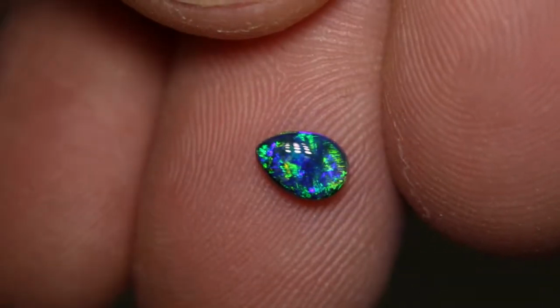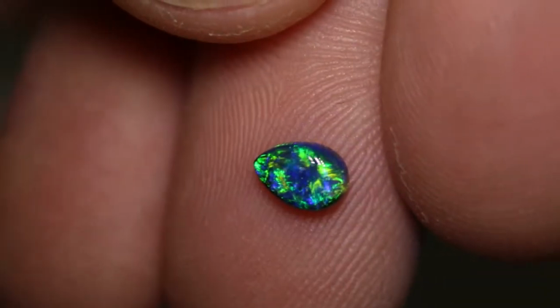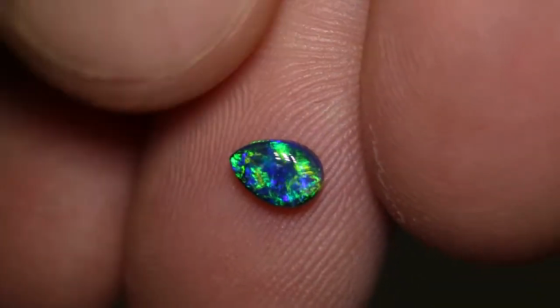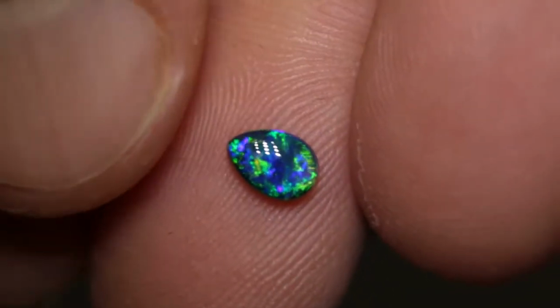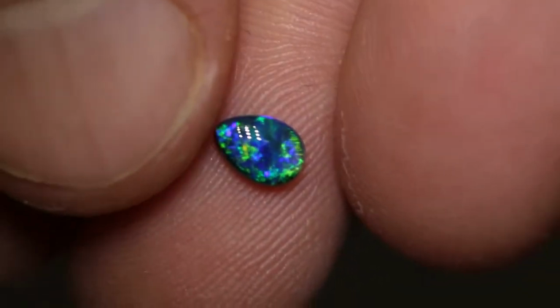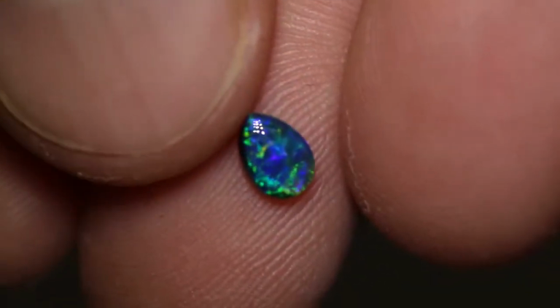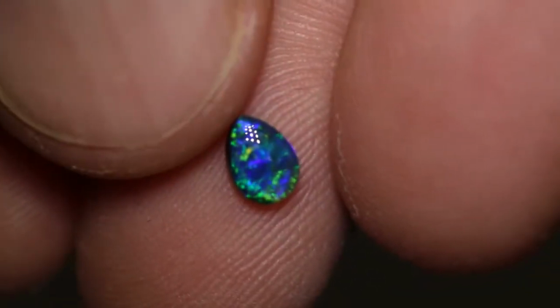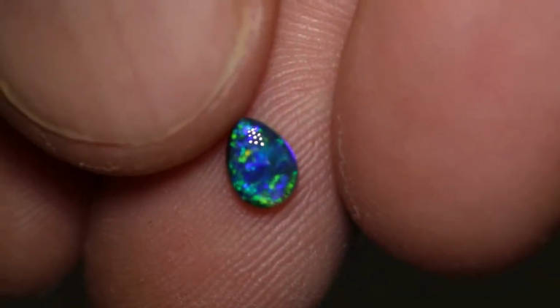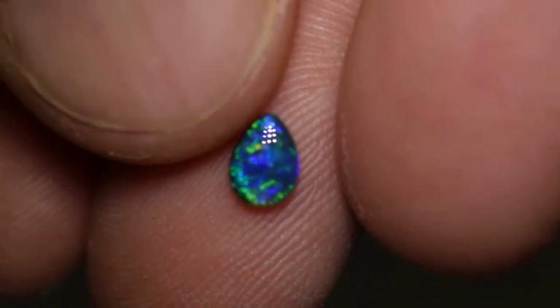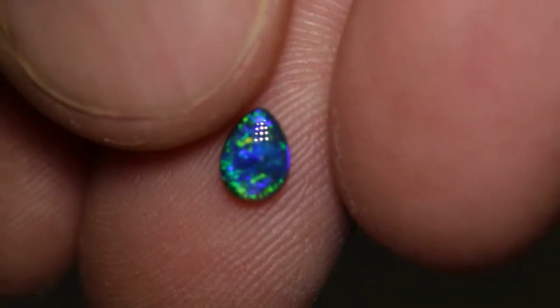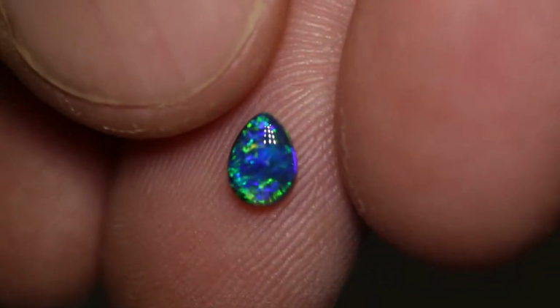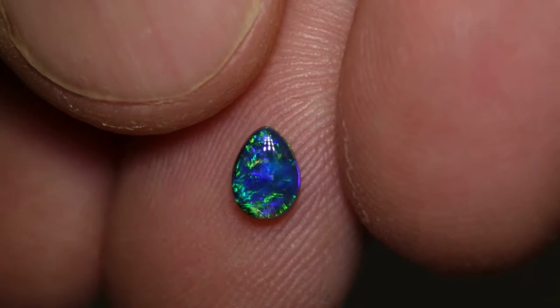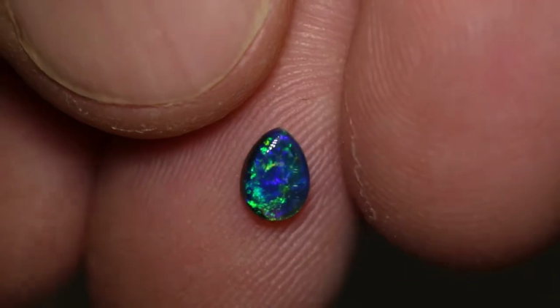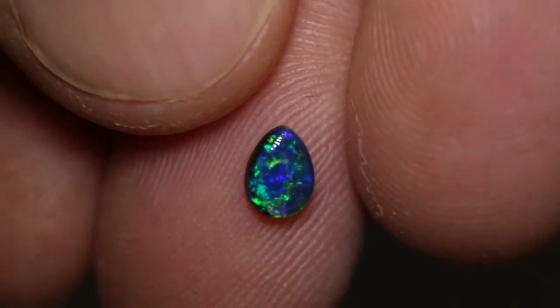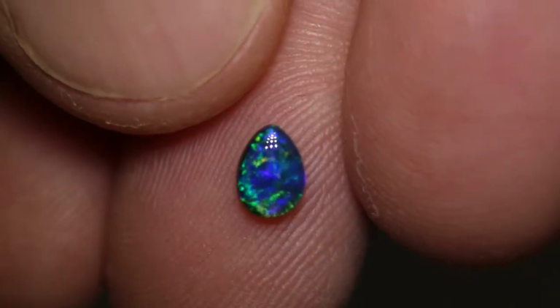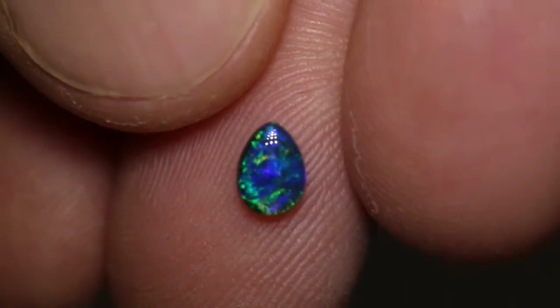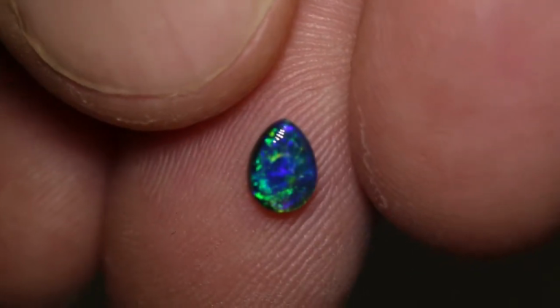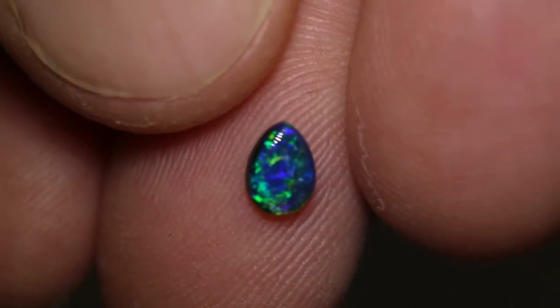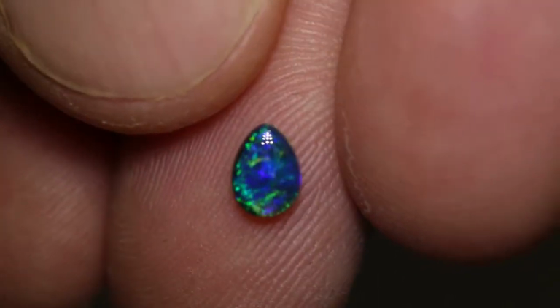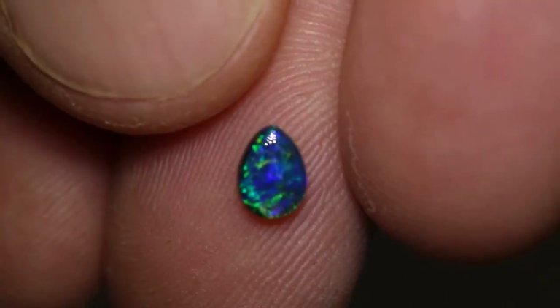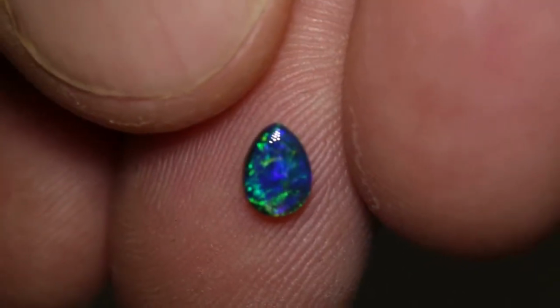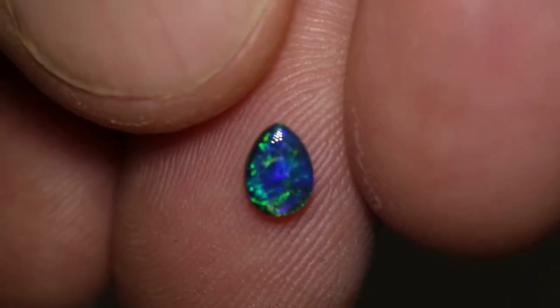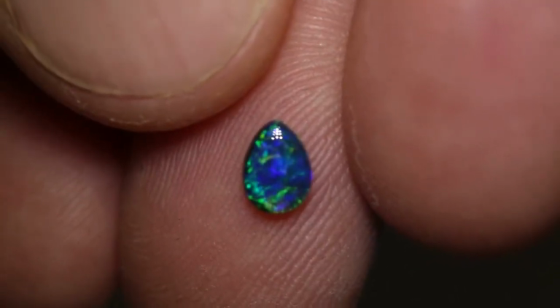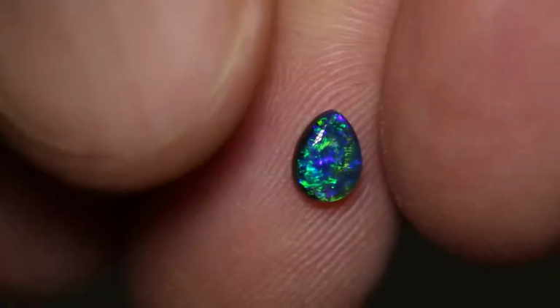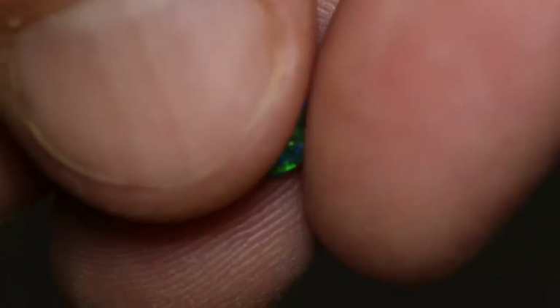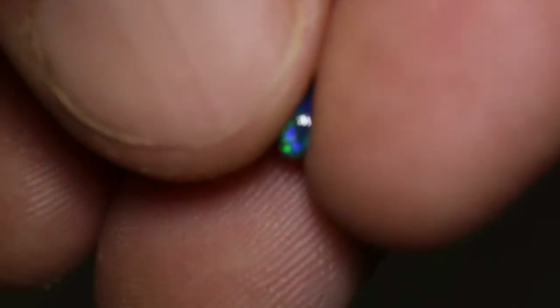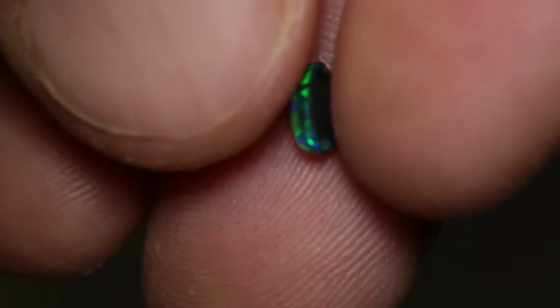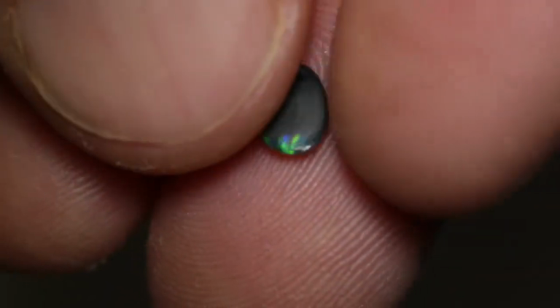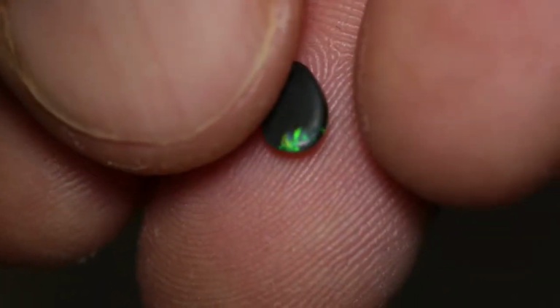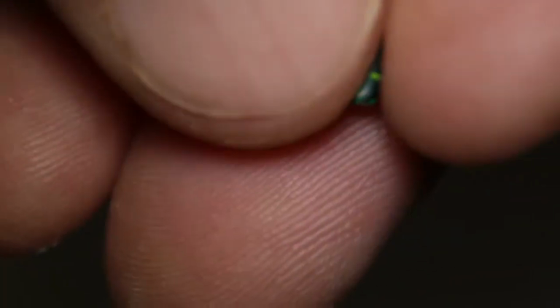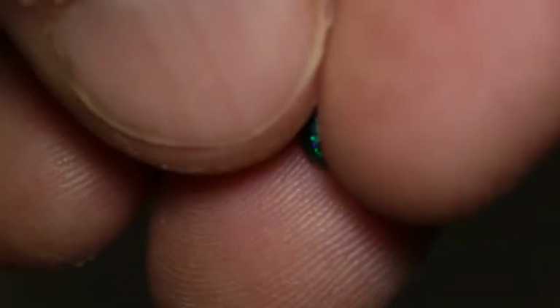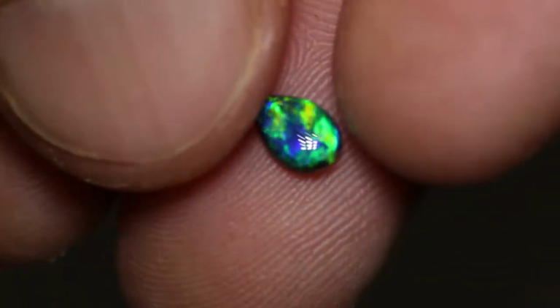This is a stunning little drop-shaped black opal. It weighs 0.38 carats and measures 6.2 x 4.5 x 2.2 mm thick. Gorgeous little gem.